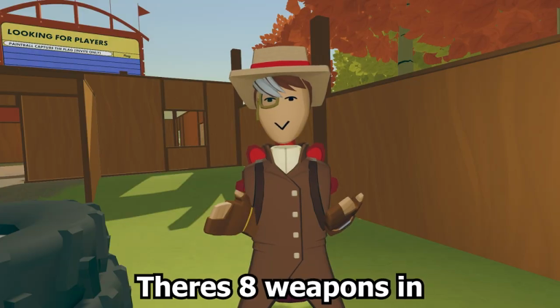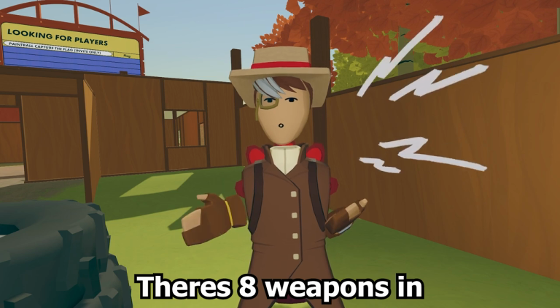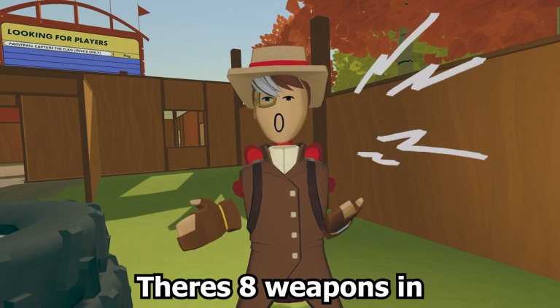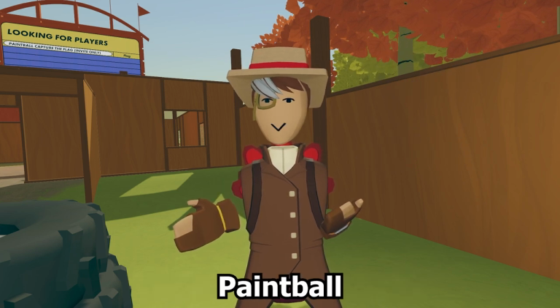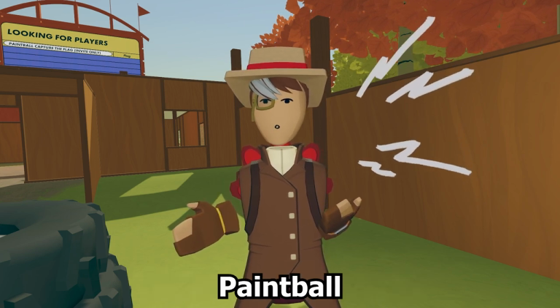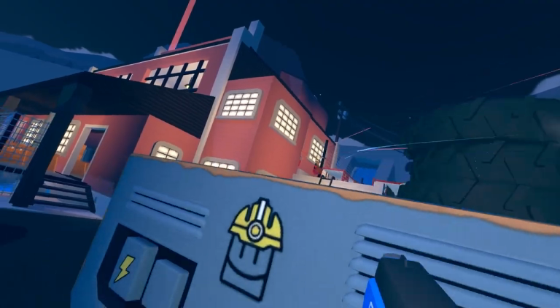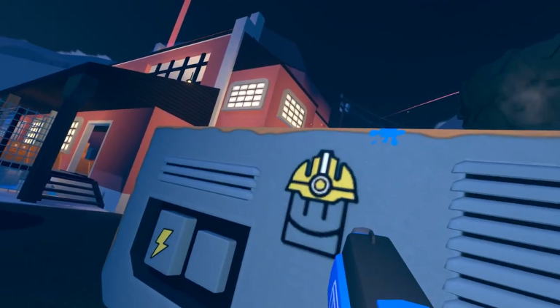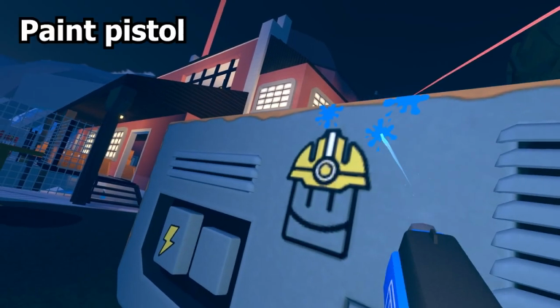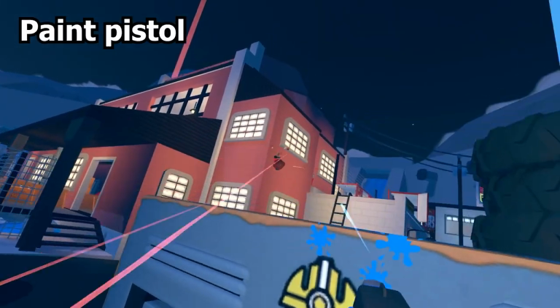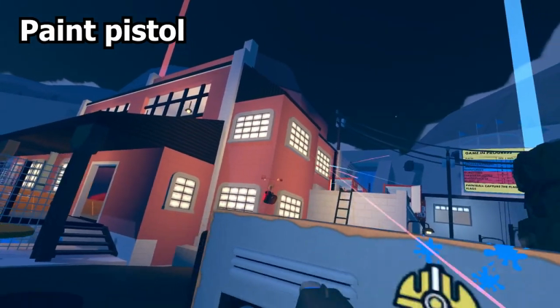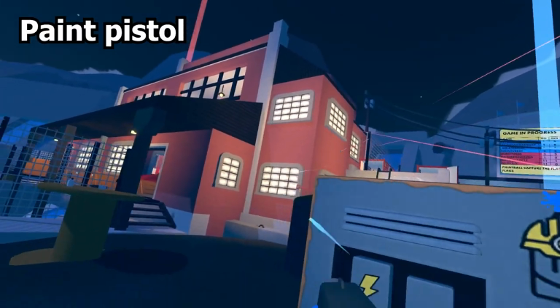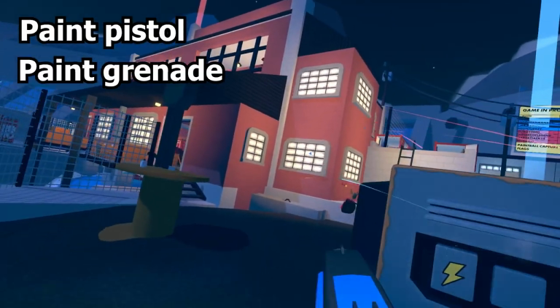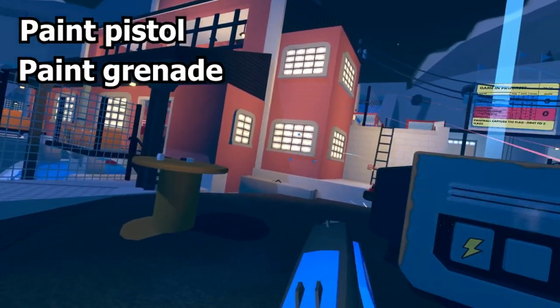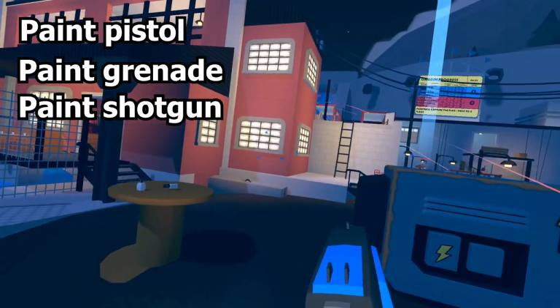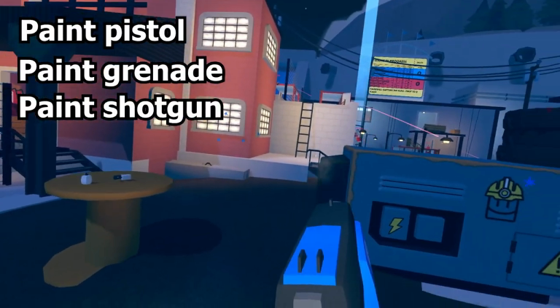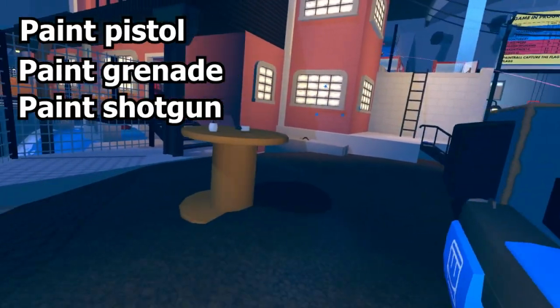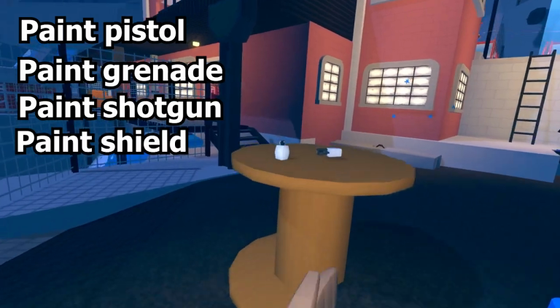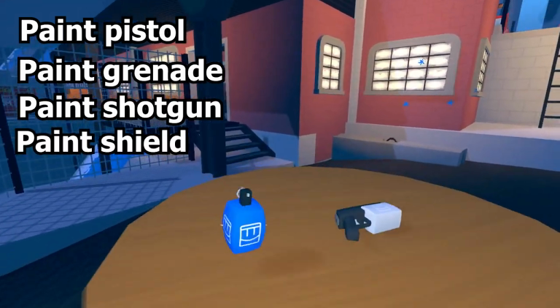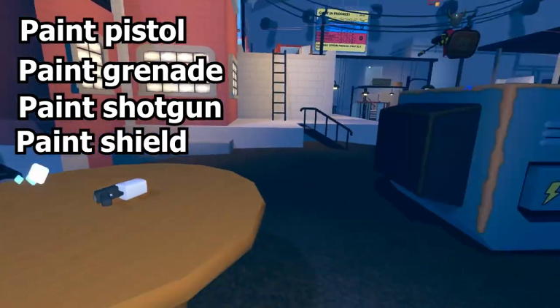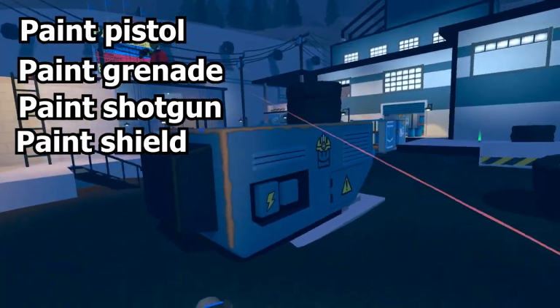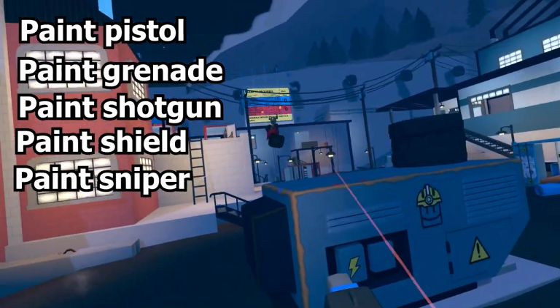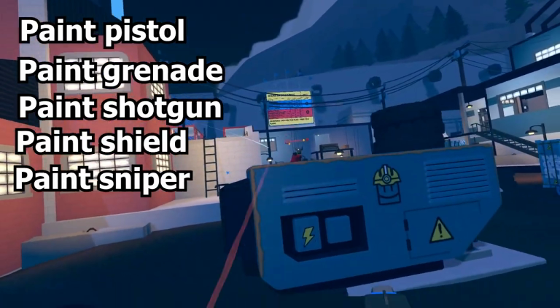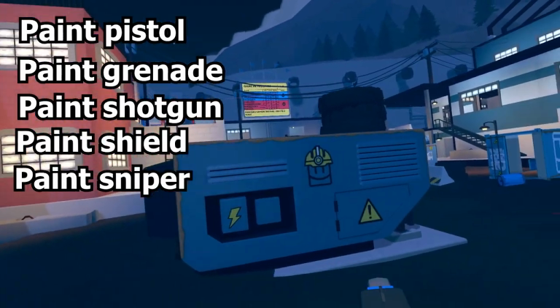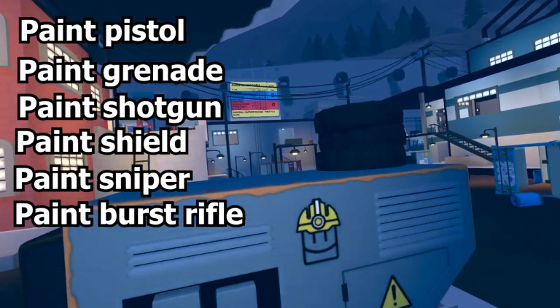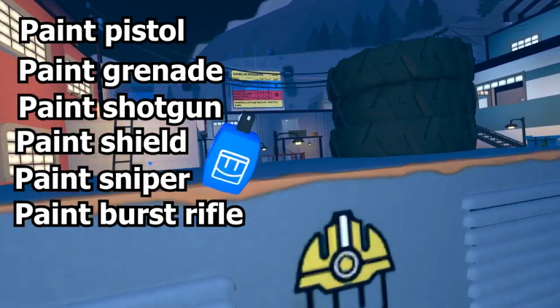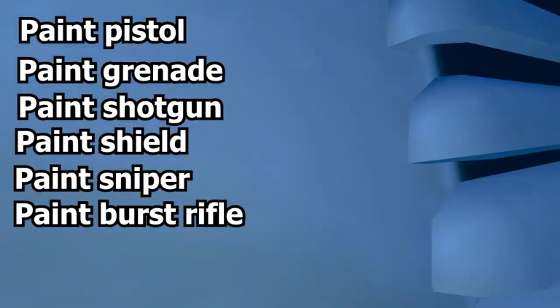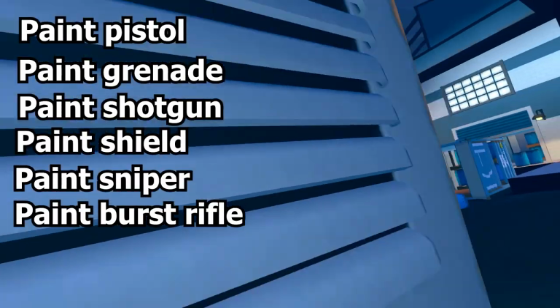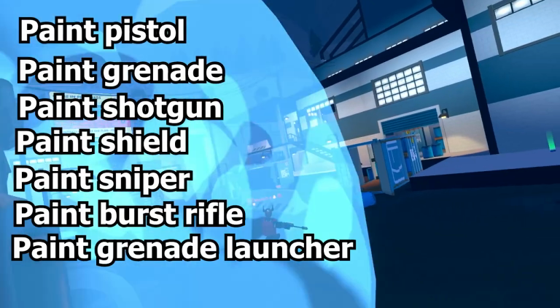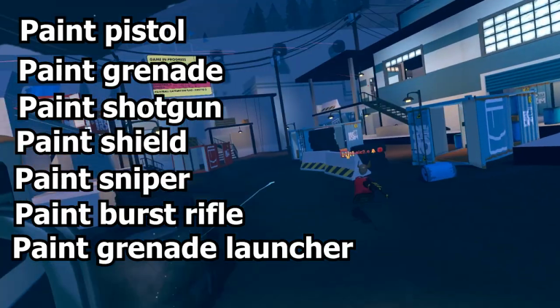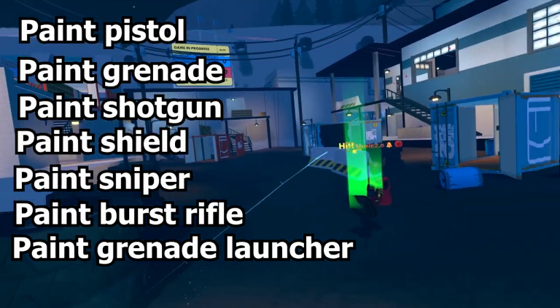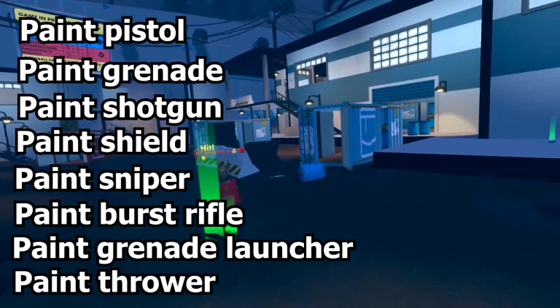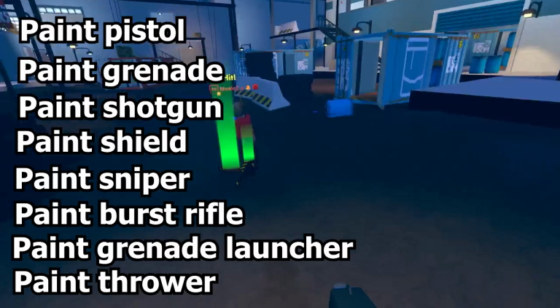There are eight weapons in Paintball: the Paint Pistol, Paint Grenade, Paint Shotgun, Paint Shield, Paint Sniper, Paint Burst Rifle, Paint Grenade Launcher, and Paint Thrower.